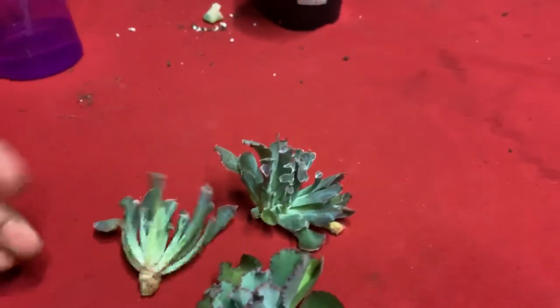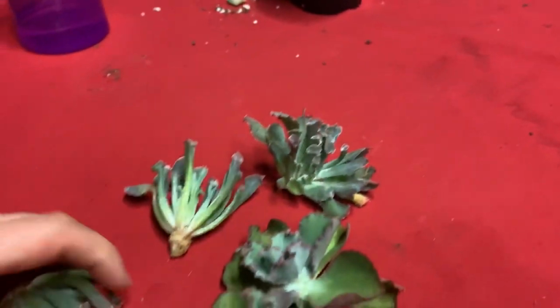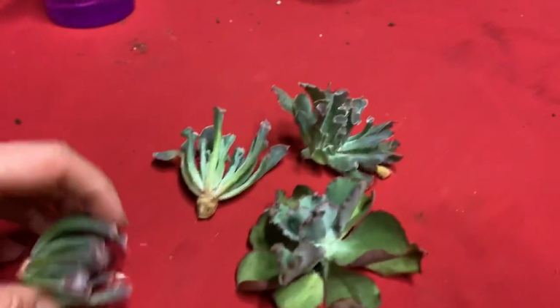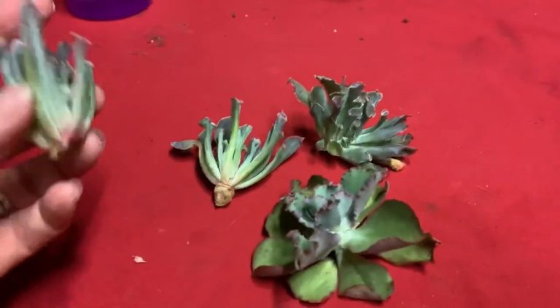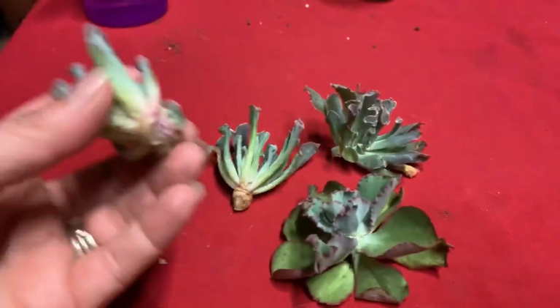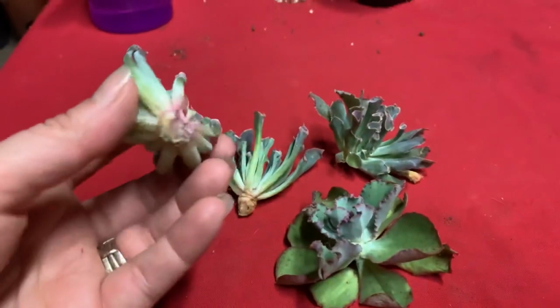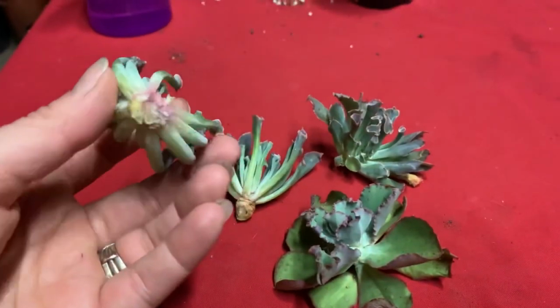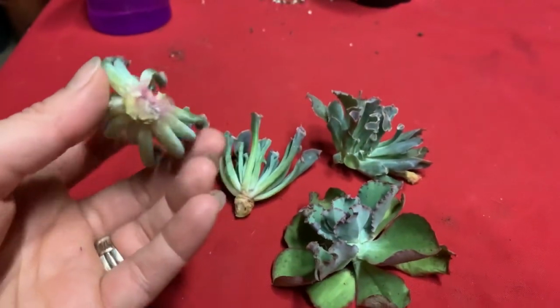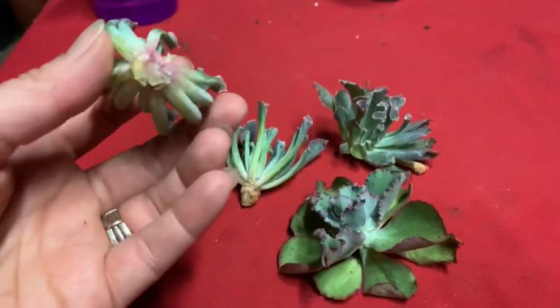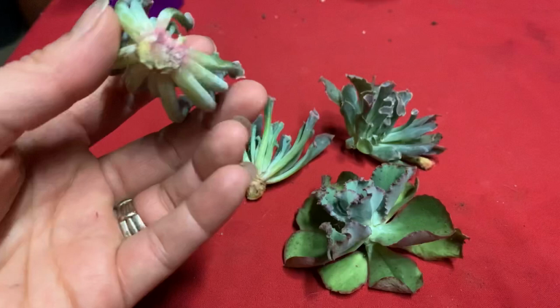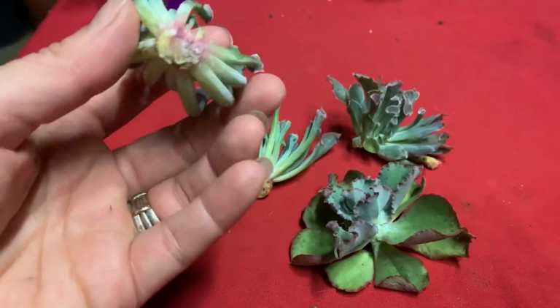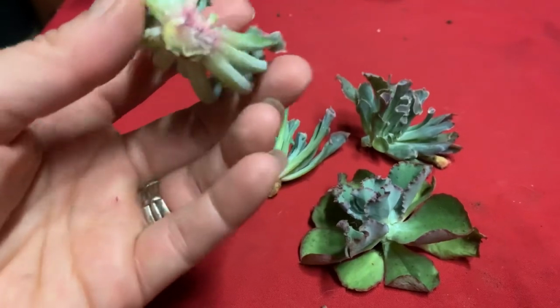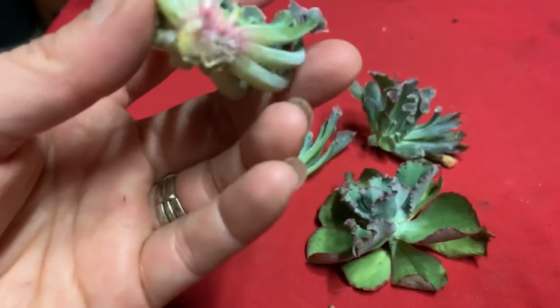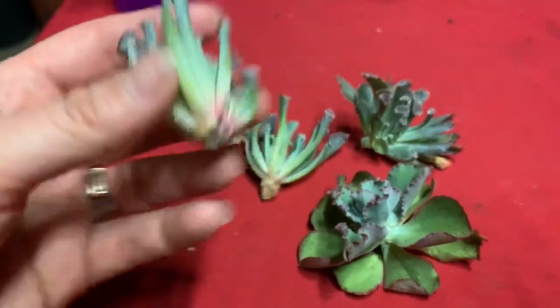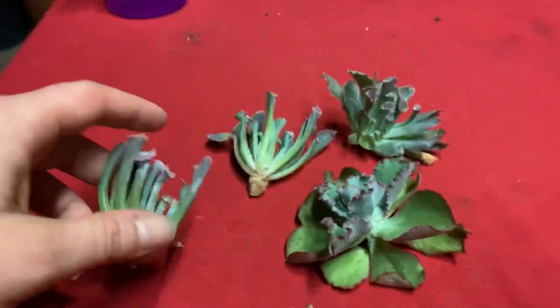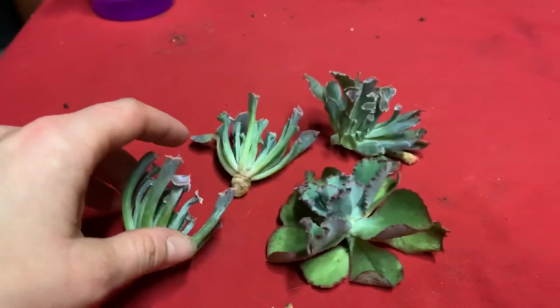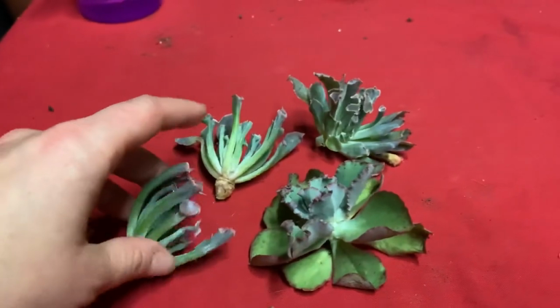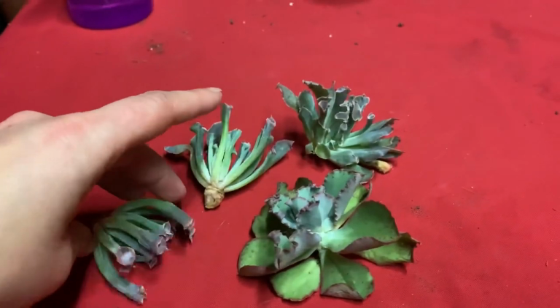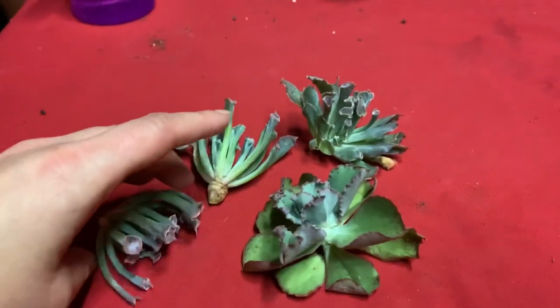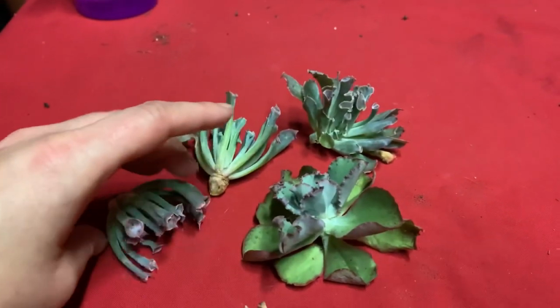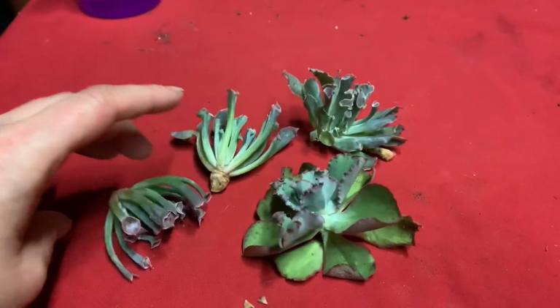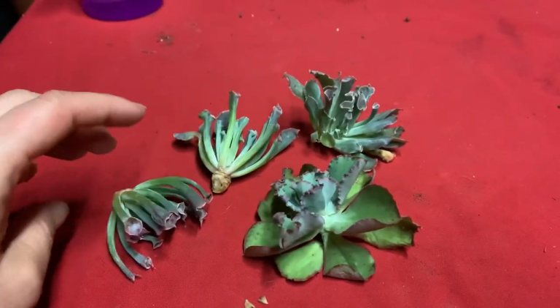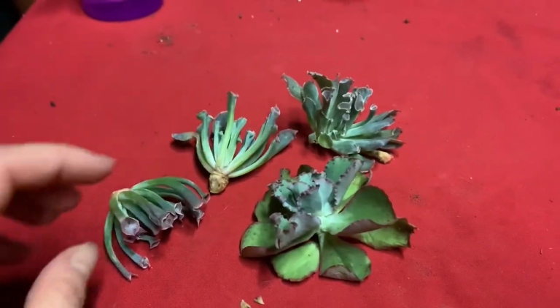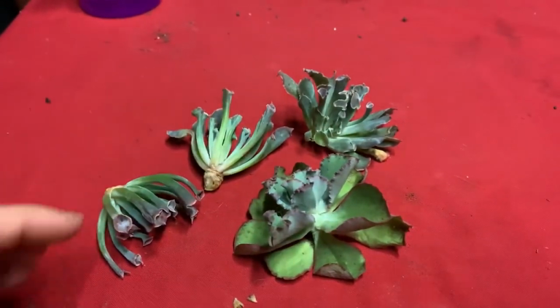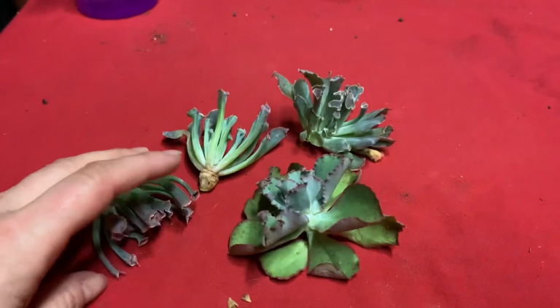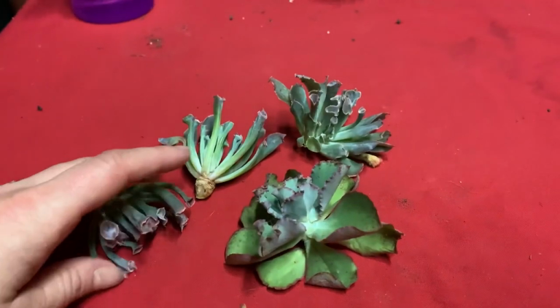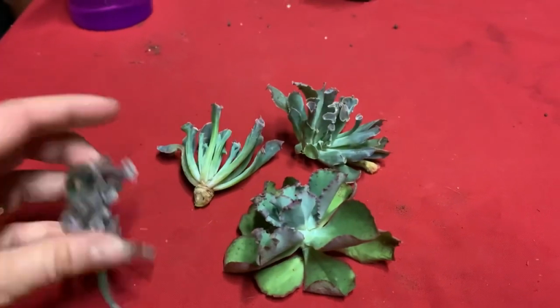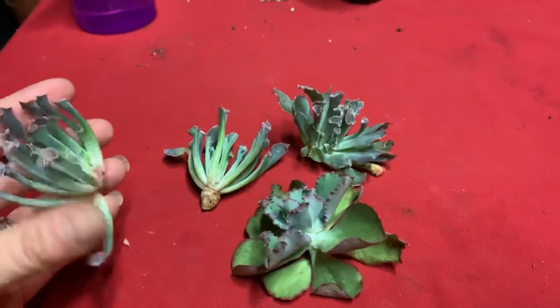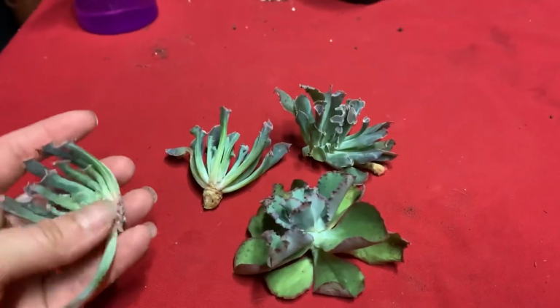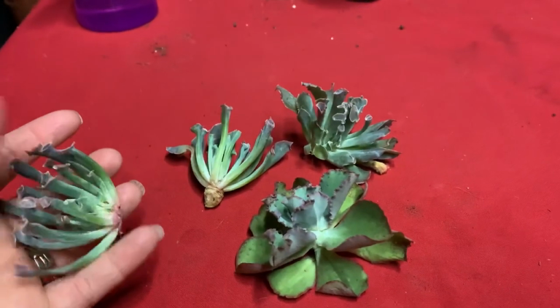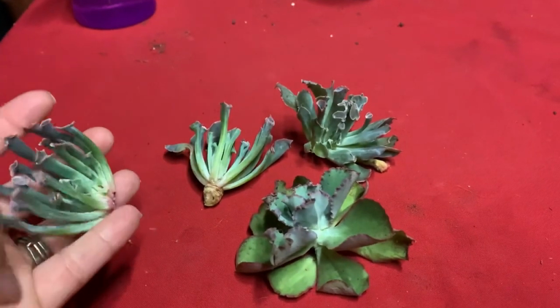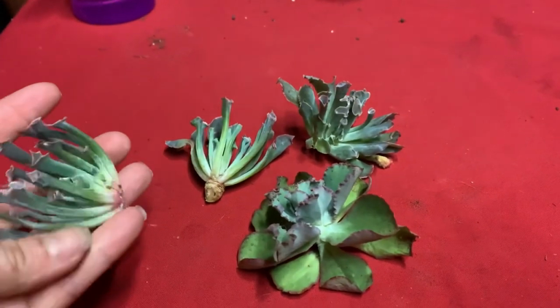I've let them dry a little bit, so what I'm going to do is dip them in a little bit of rooting powder and put them in dry dirt and hope that they root. Please wish me luck!